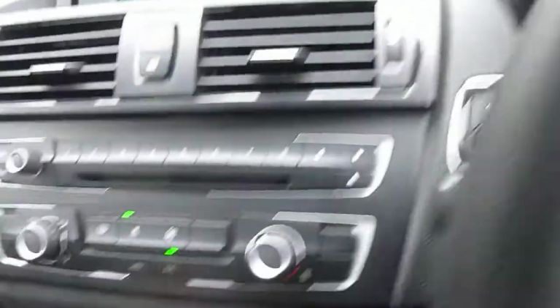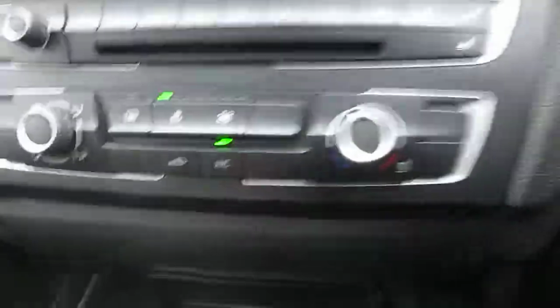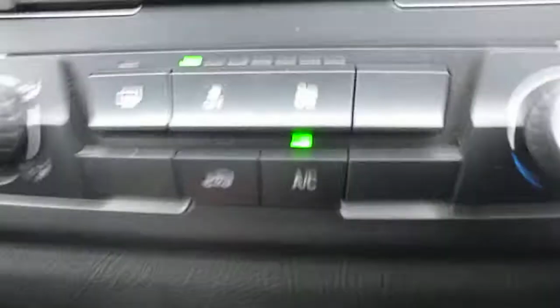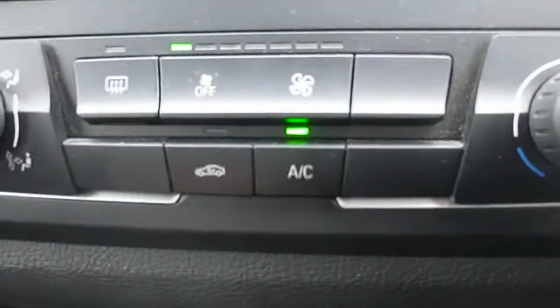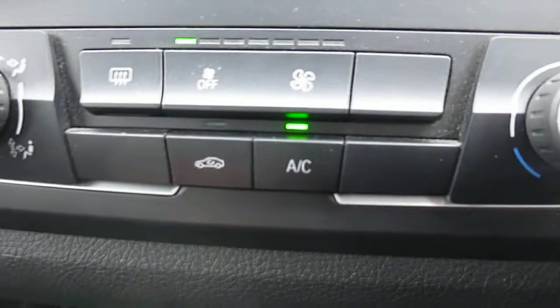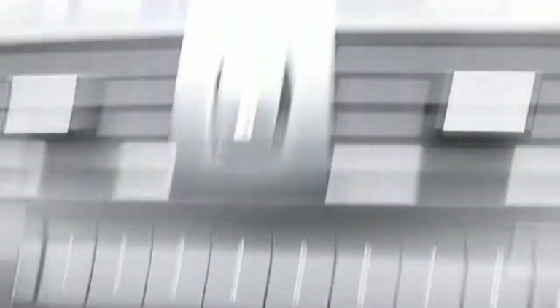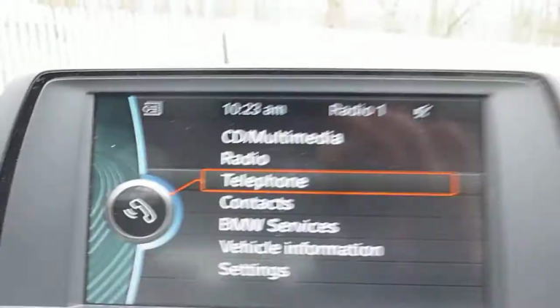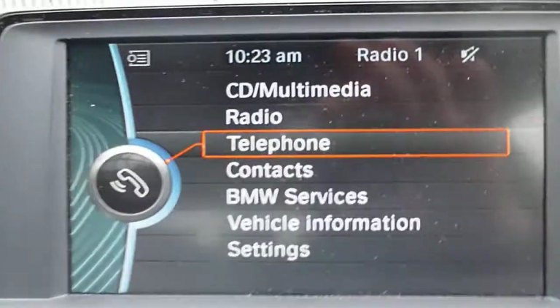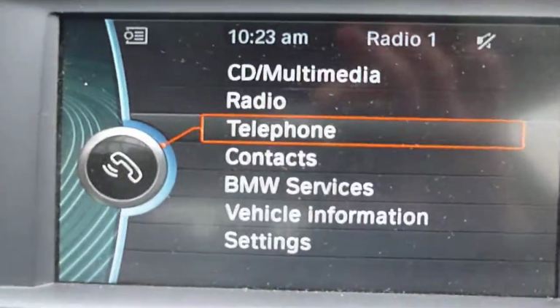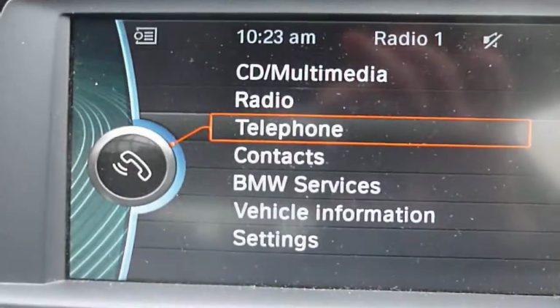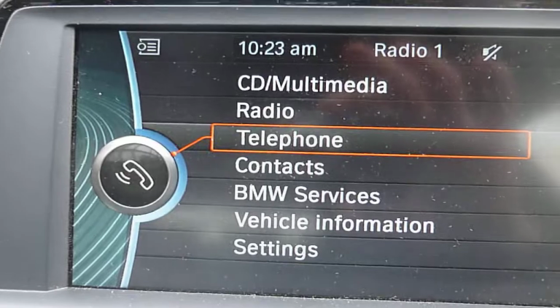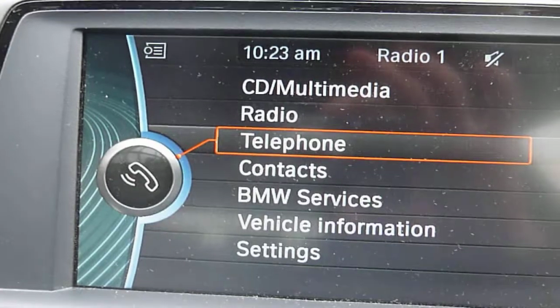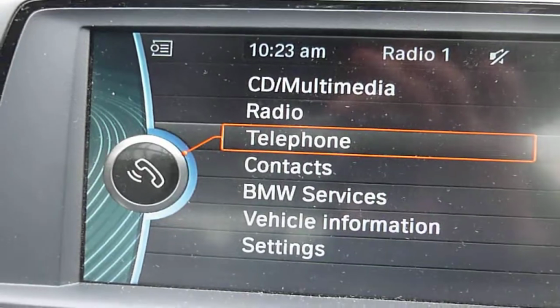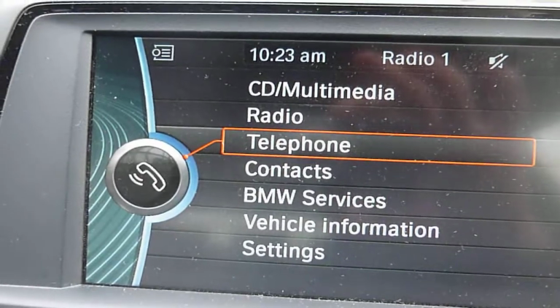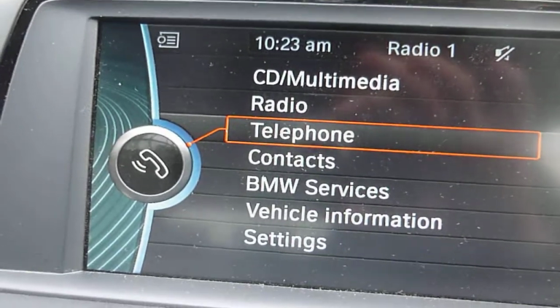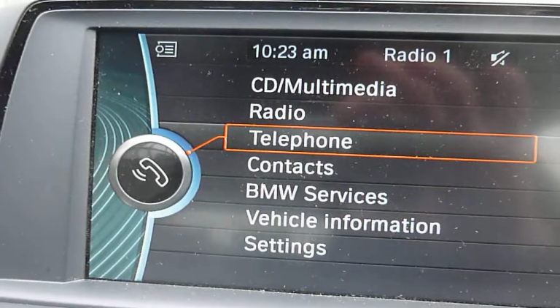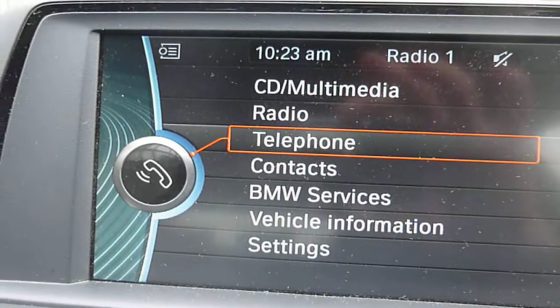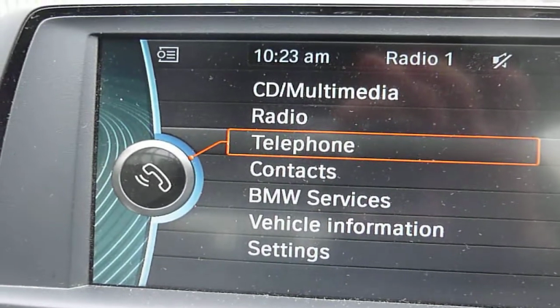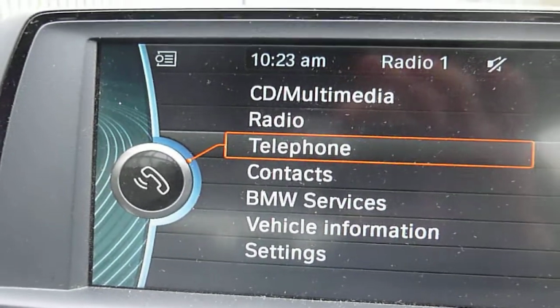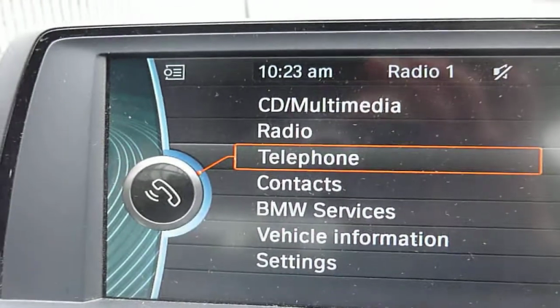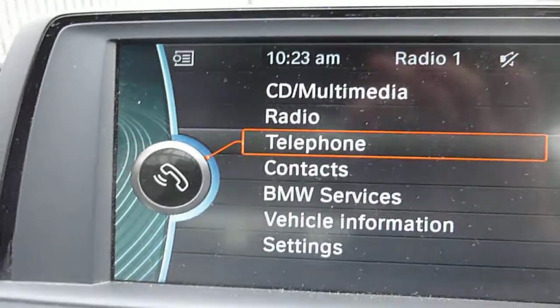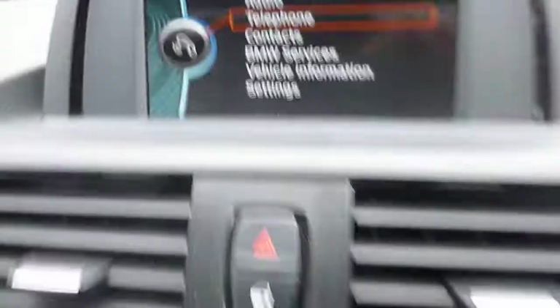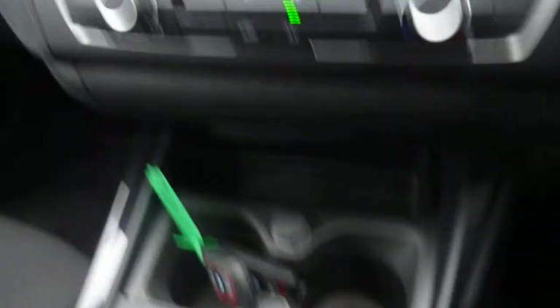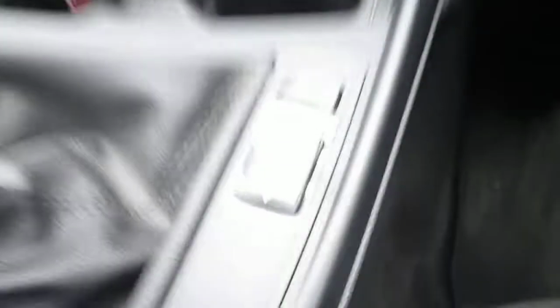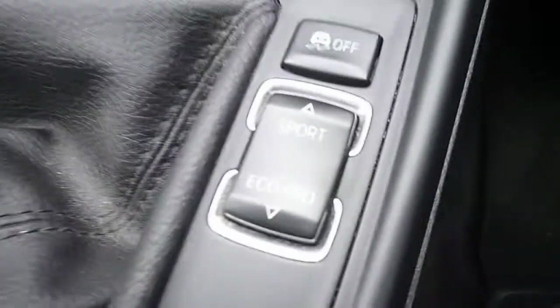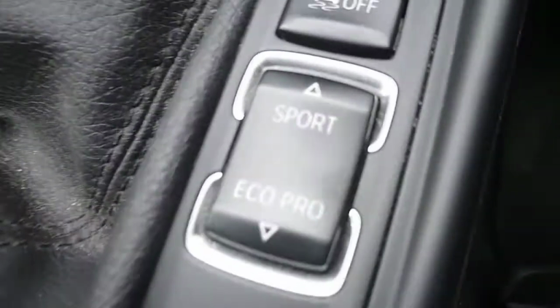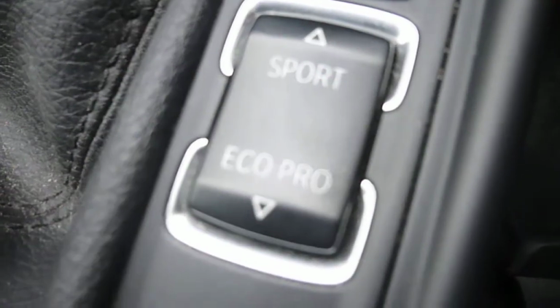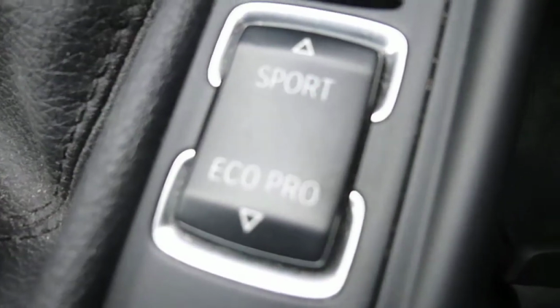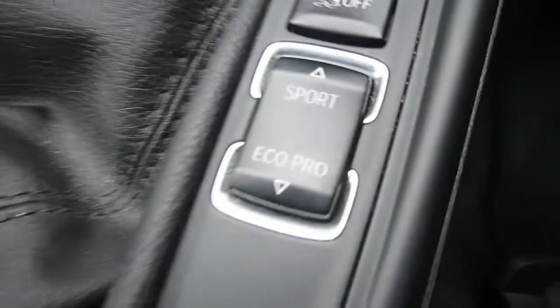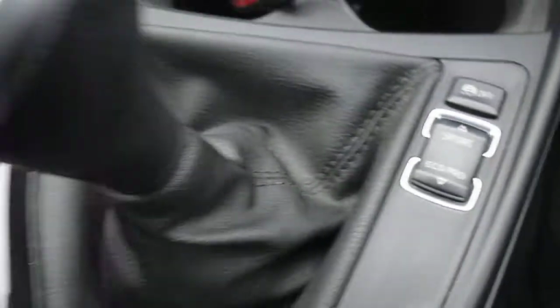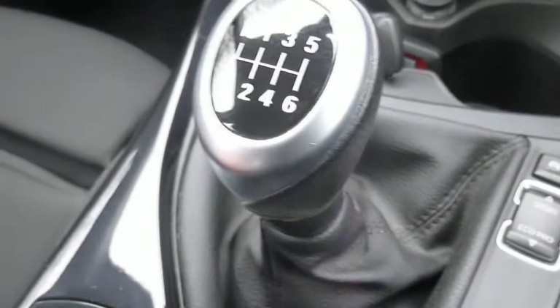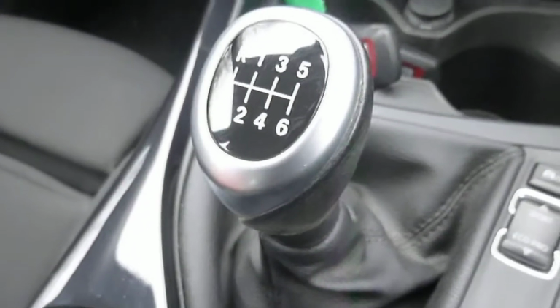It does have air conditioning. Multimedia includes radio, telephone, contact services, and settings. It's a six-speed manual.